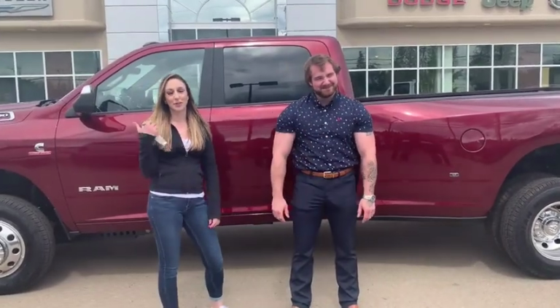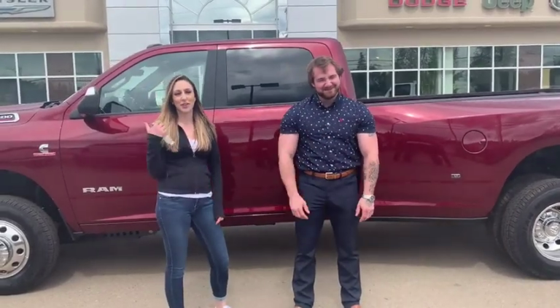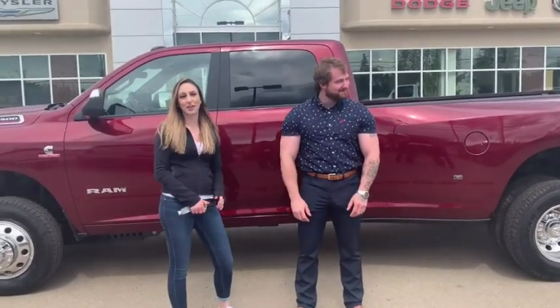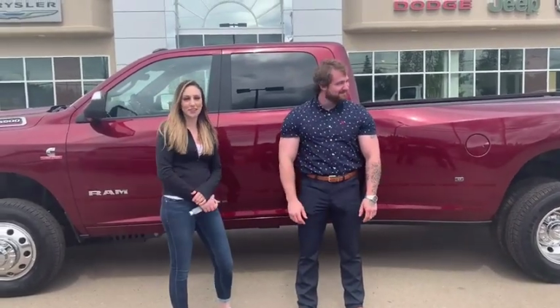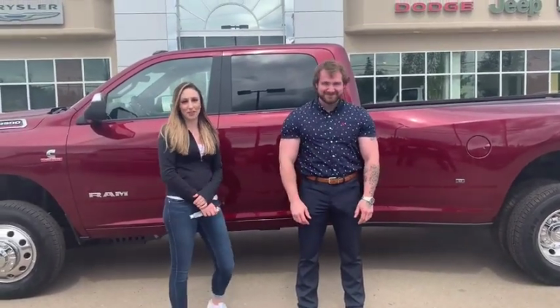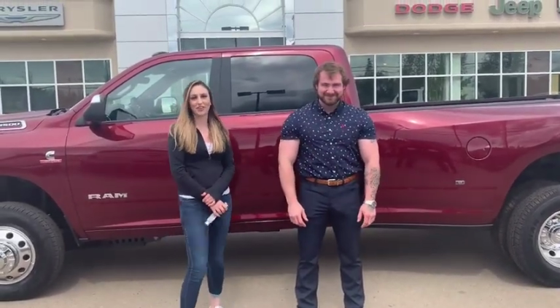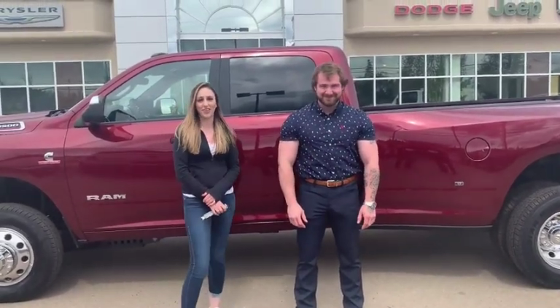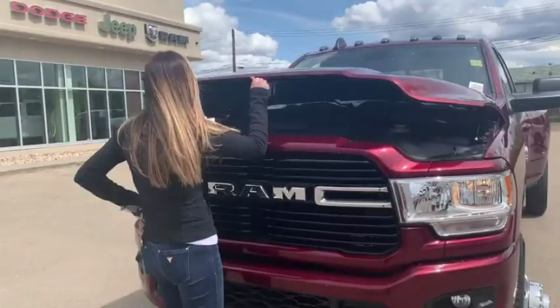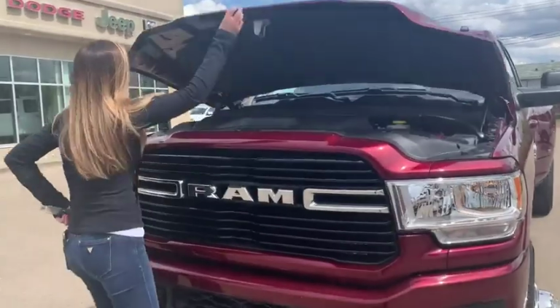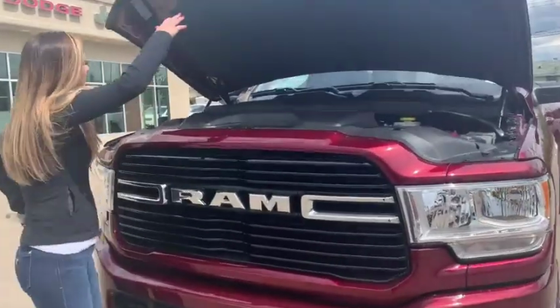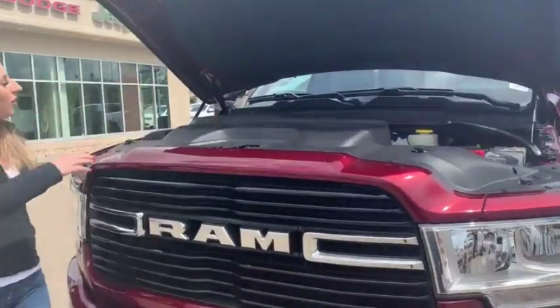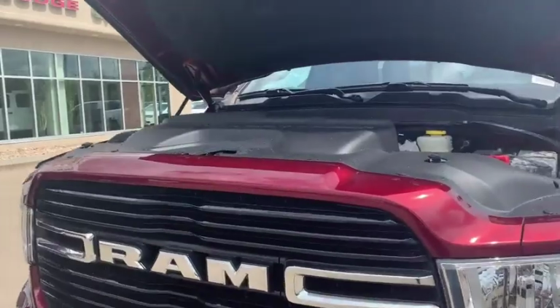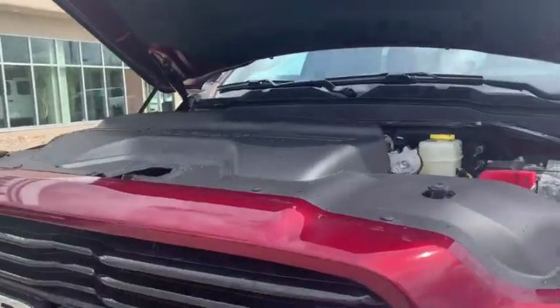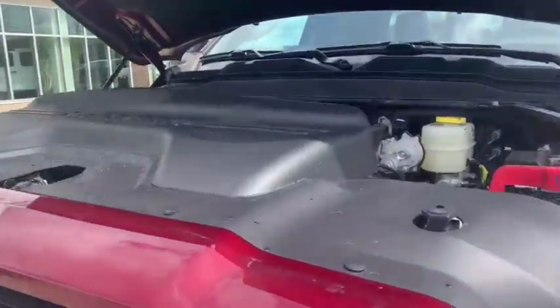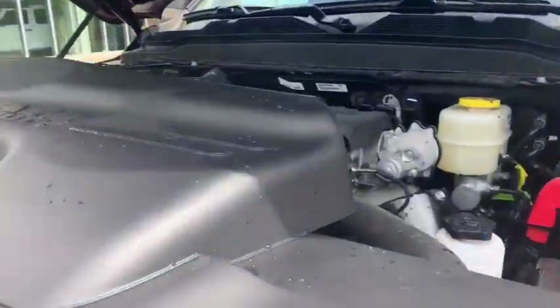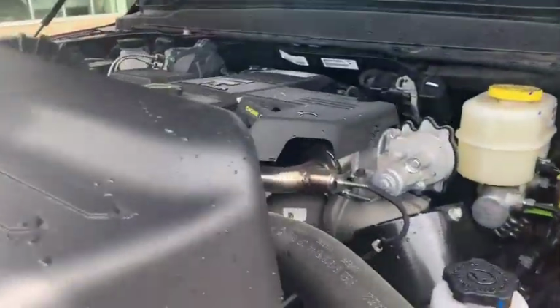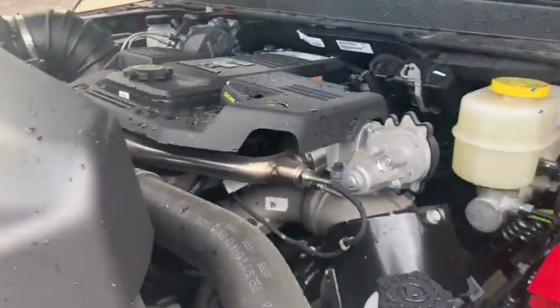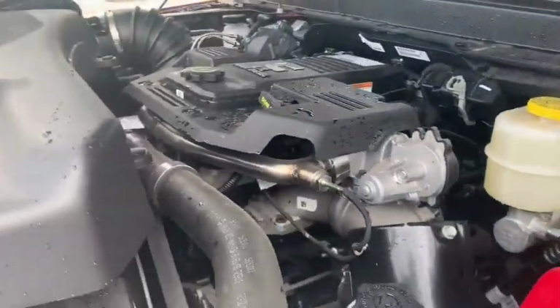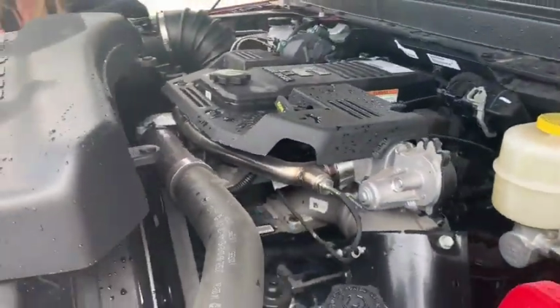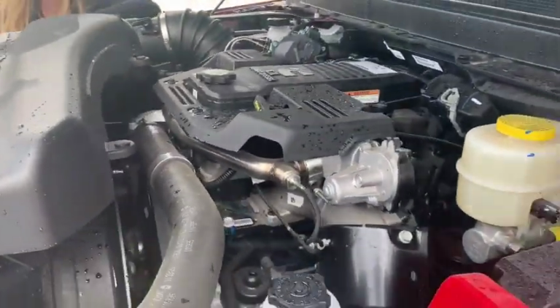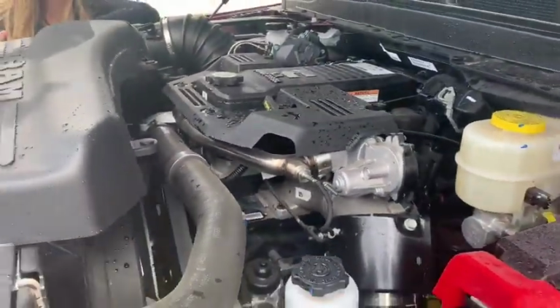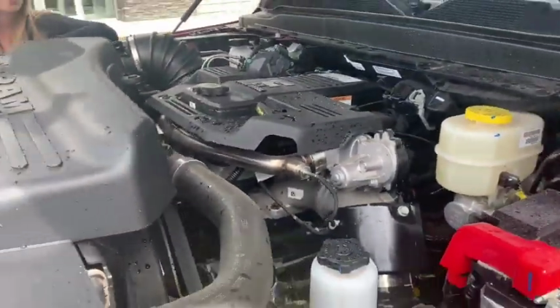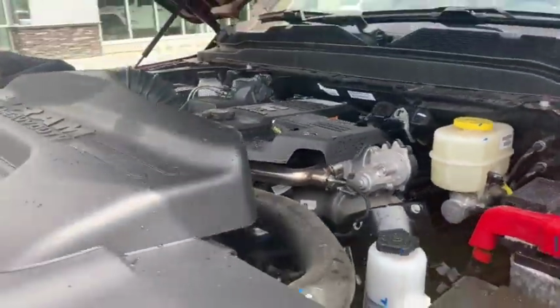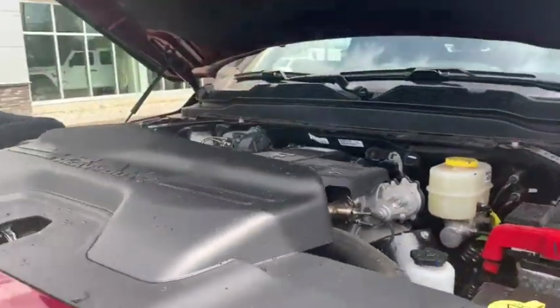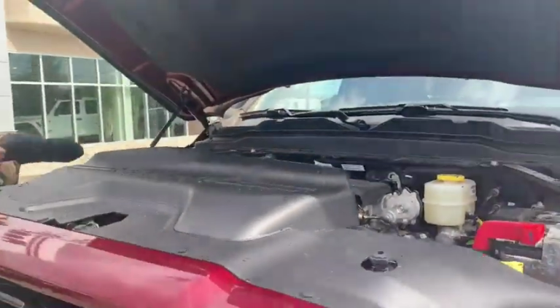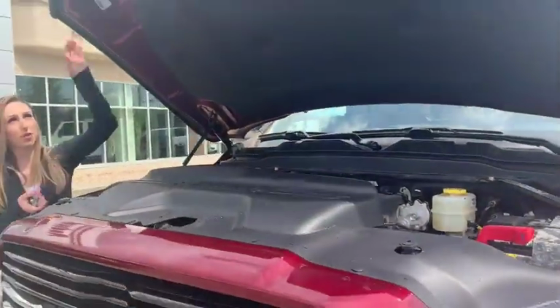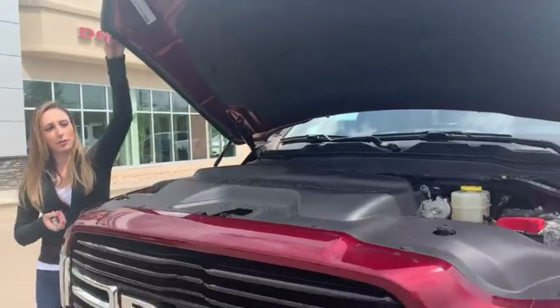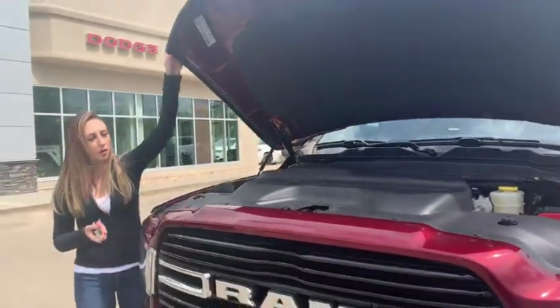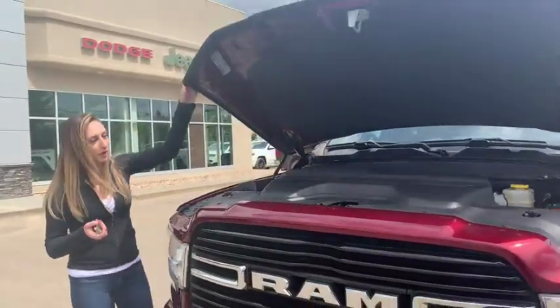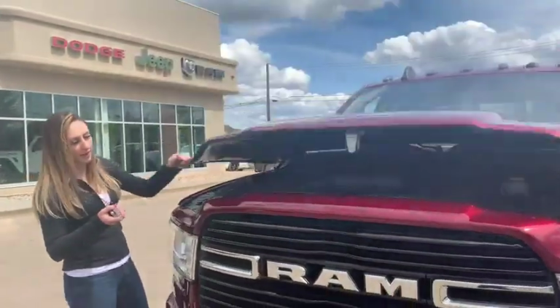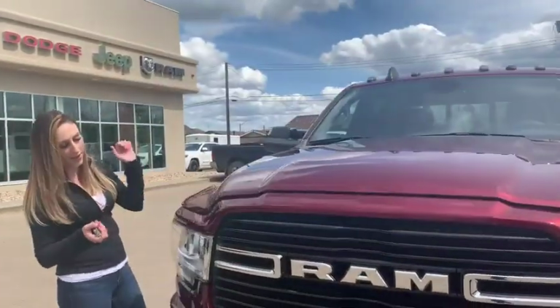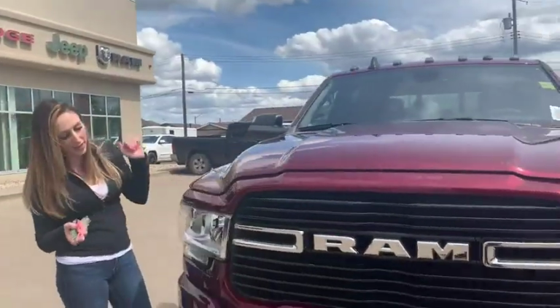We're going to show you this 2019 Ram 3500. Under the hood, of course, you're going to have your 6.7 Cummins turbo diesel engine, so that'll be all the power you need and then some.